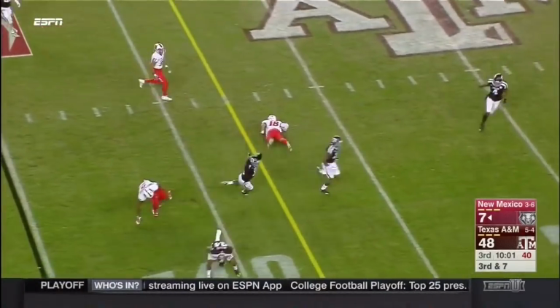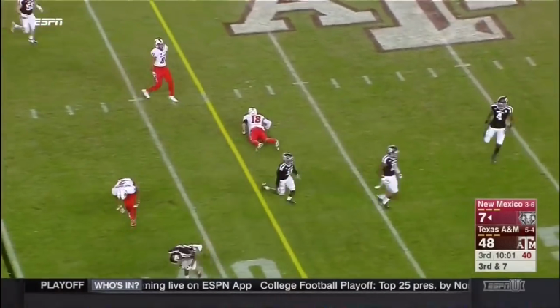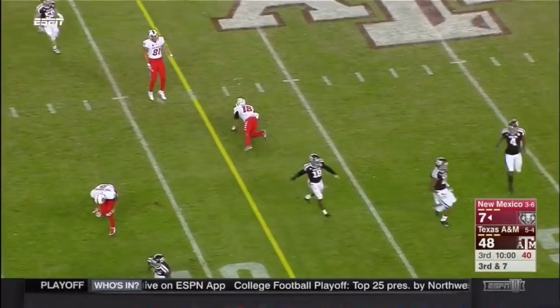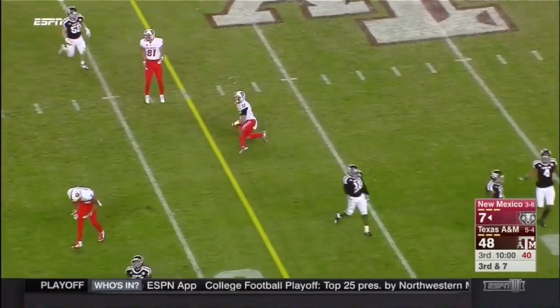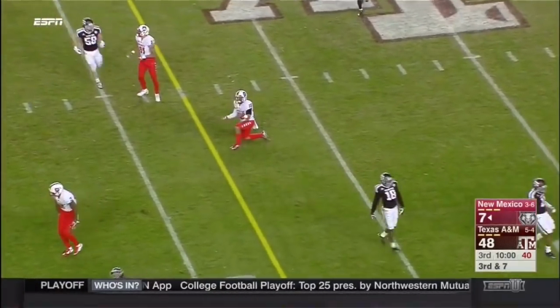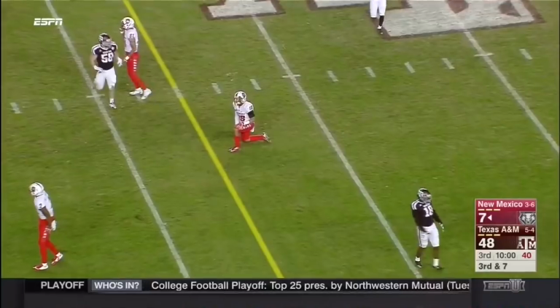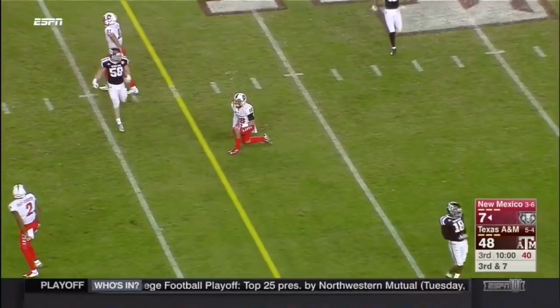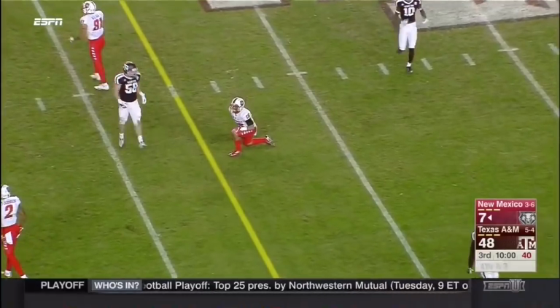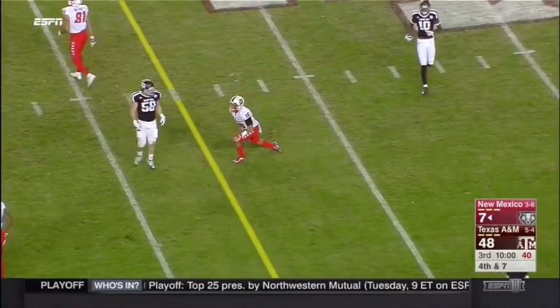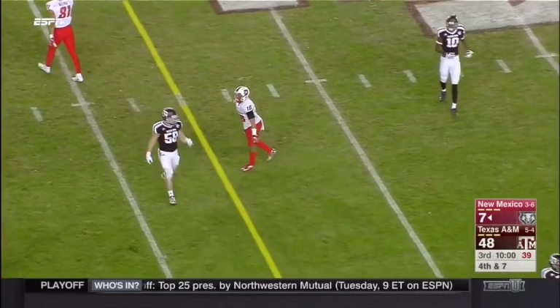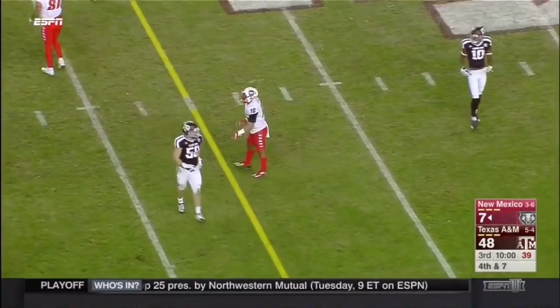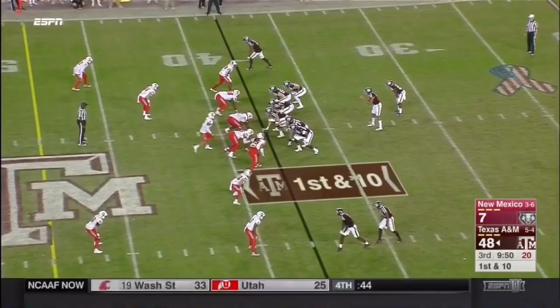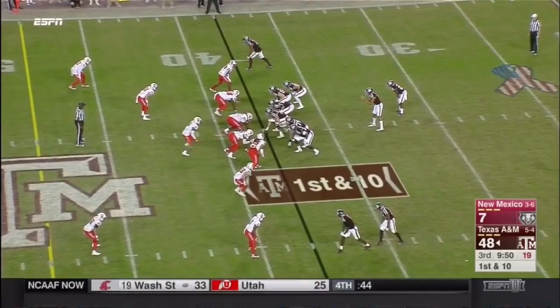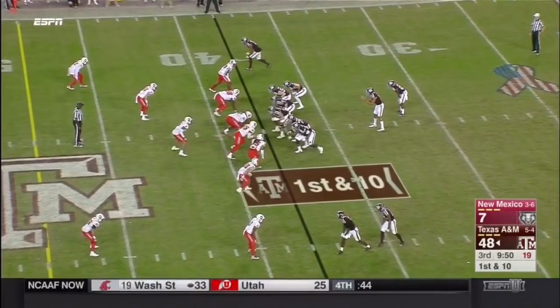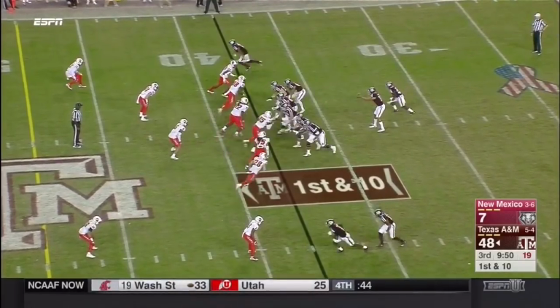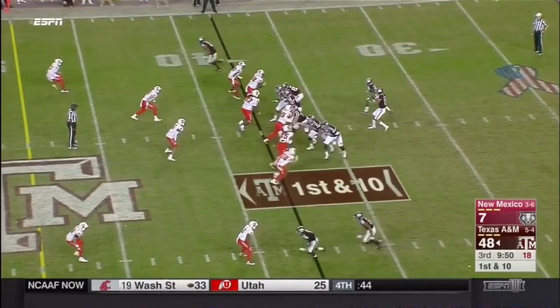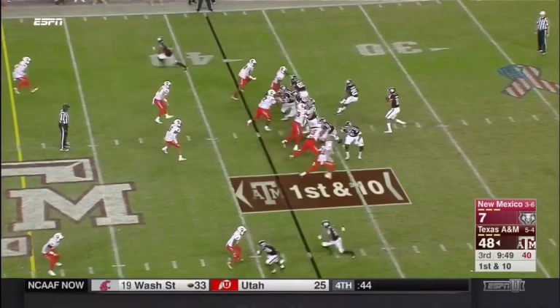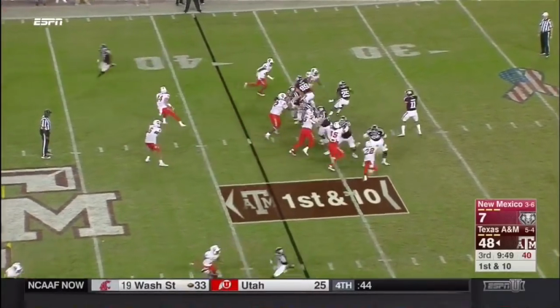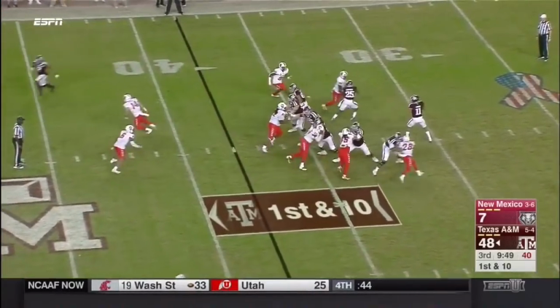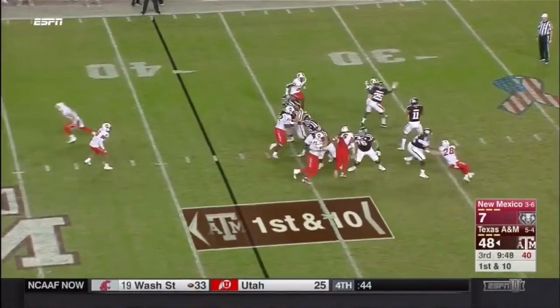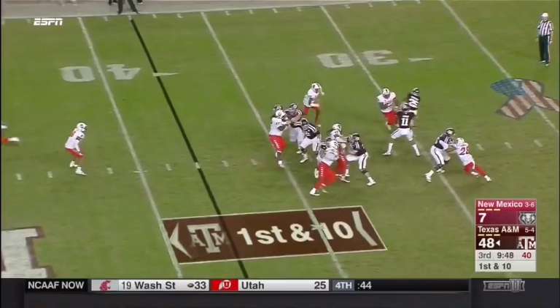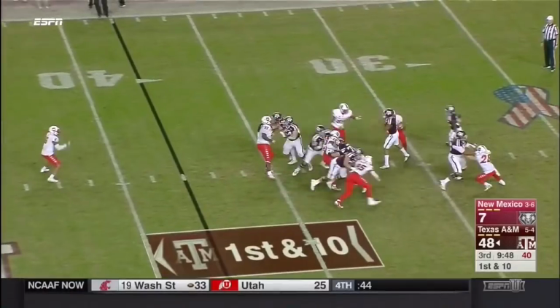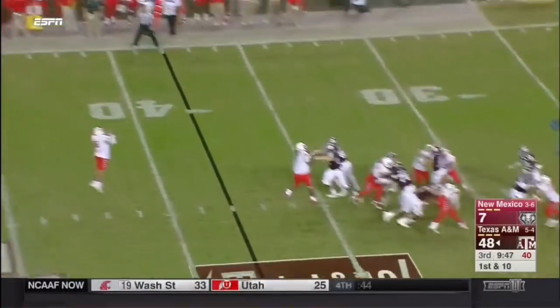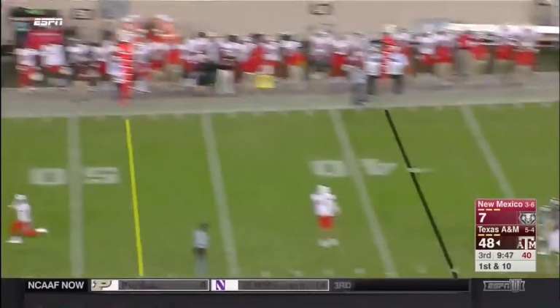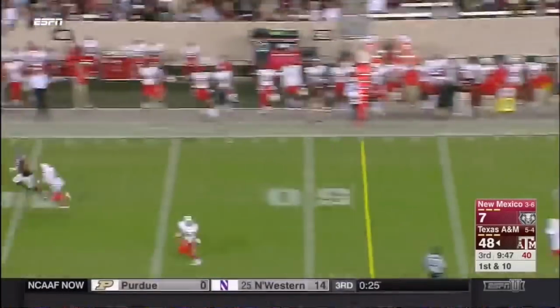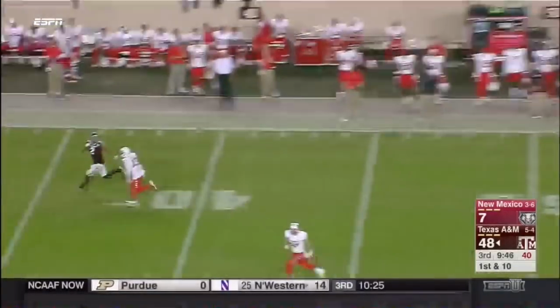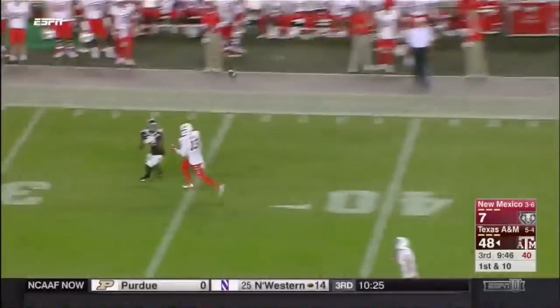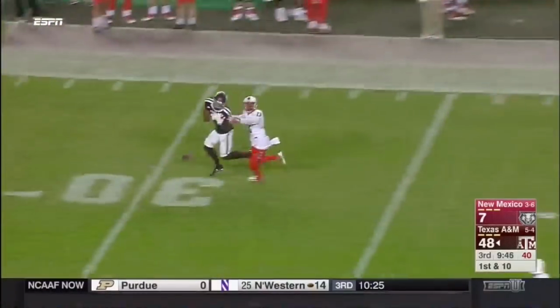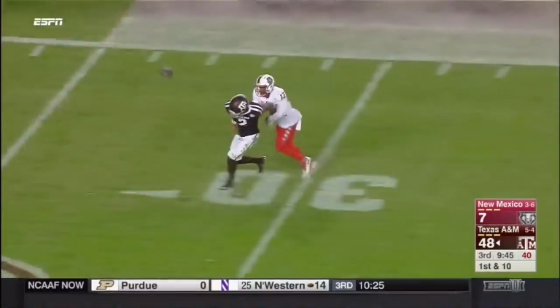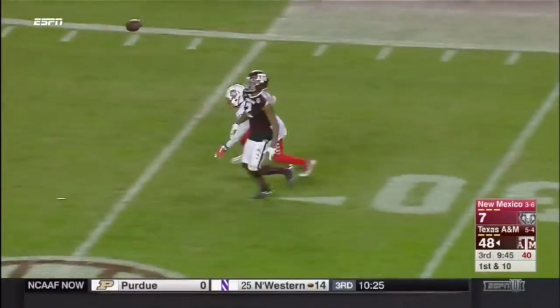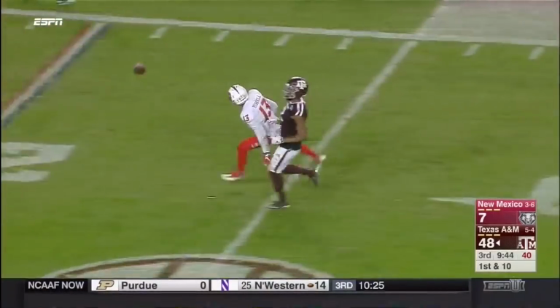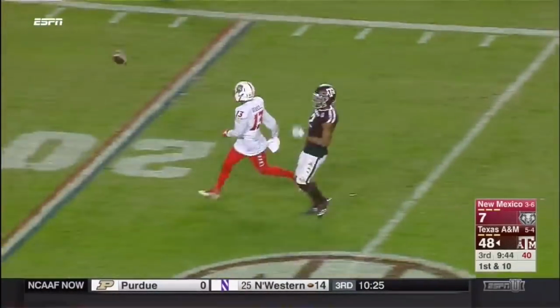Incomplete, fourth down — needless to say. Kellen Mond throwing — he's the quarterback now for Texas A&M.